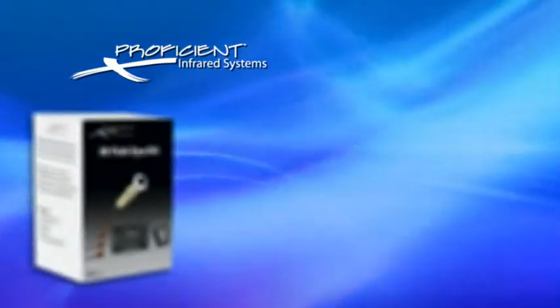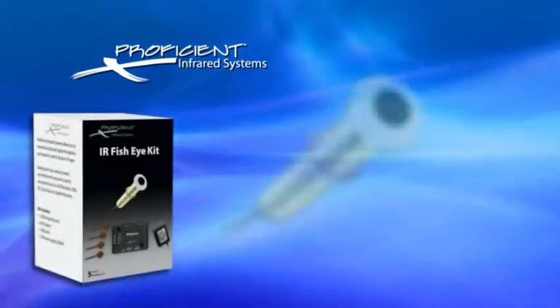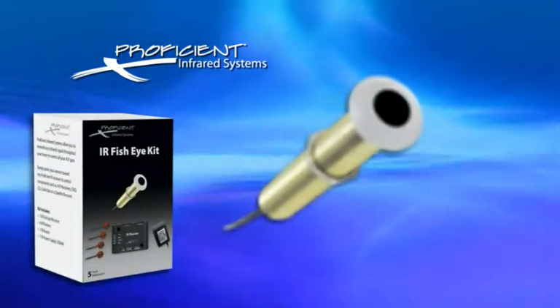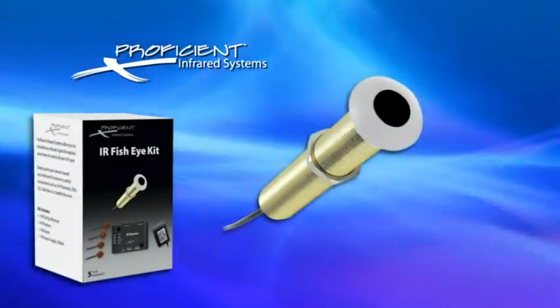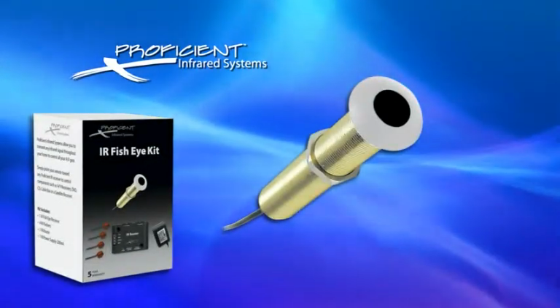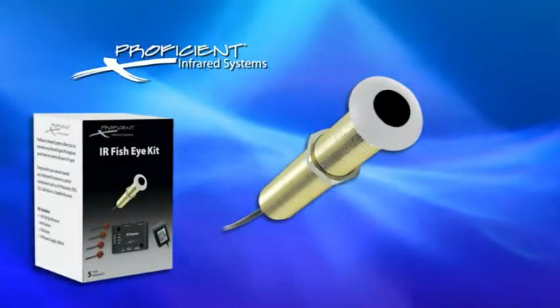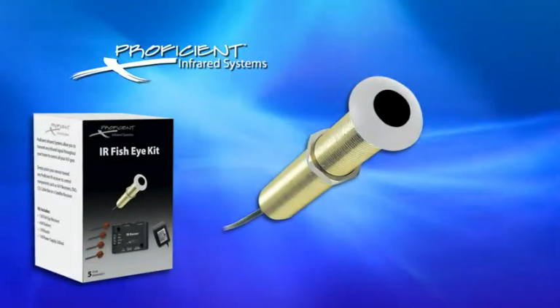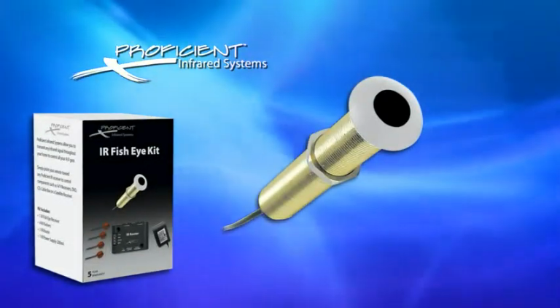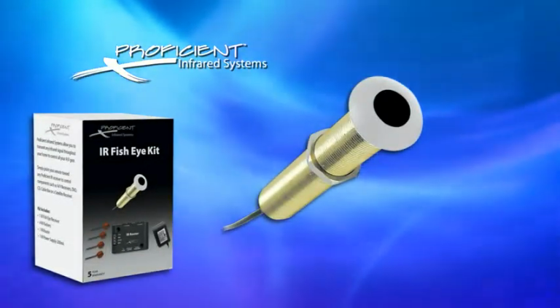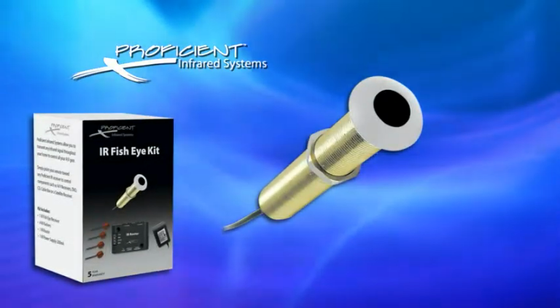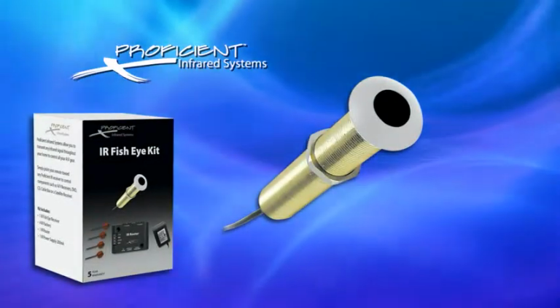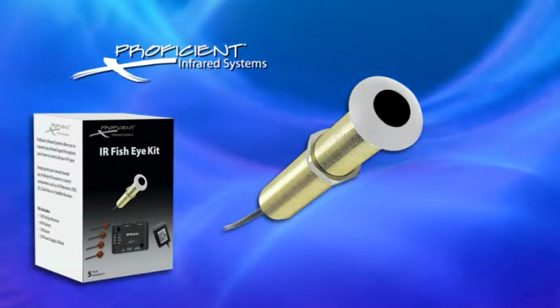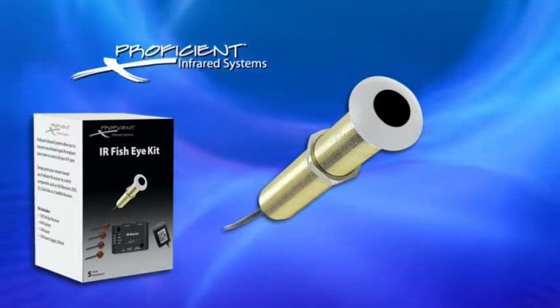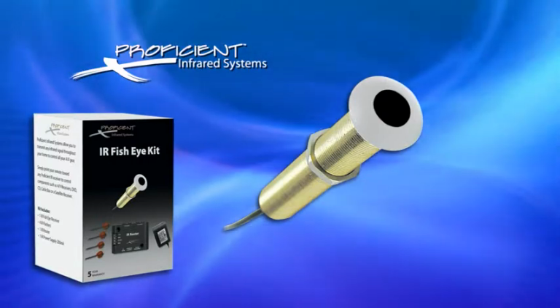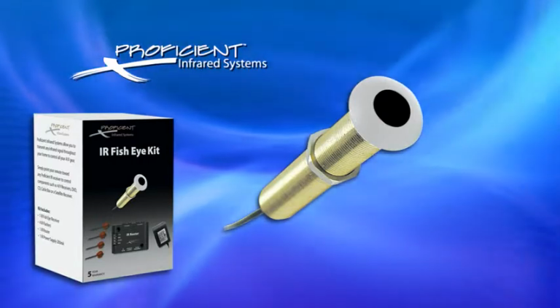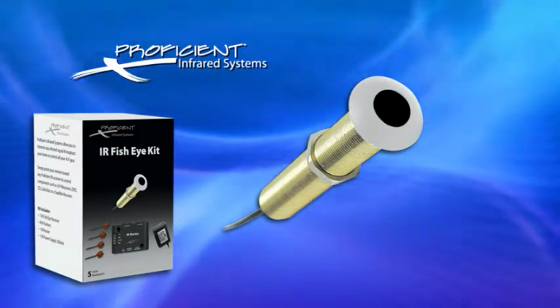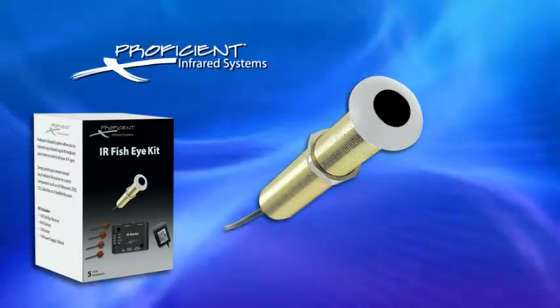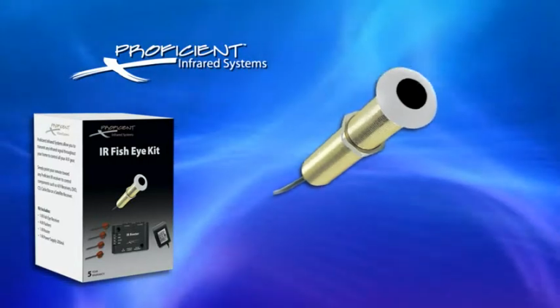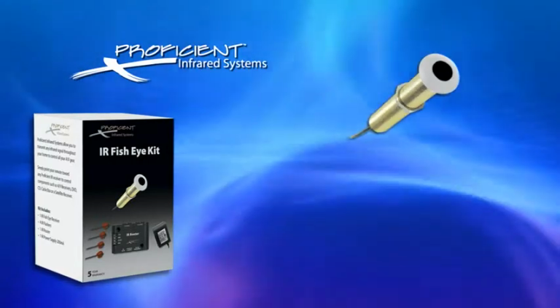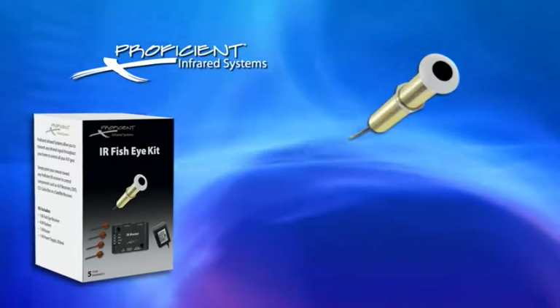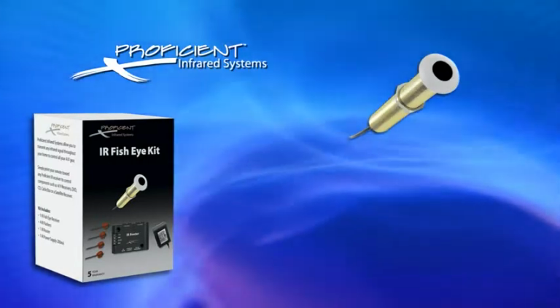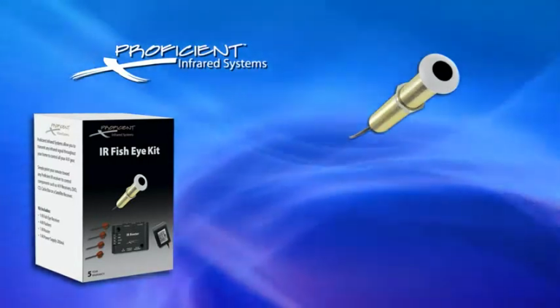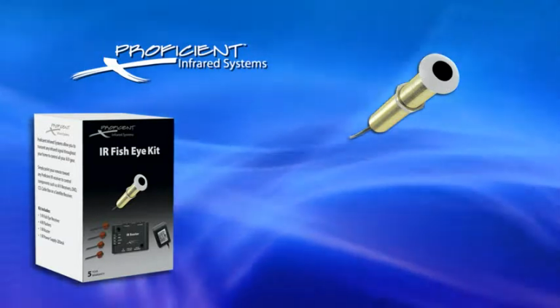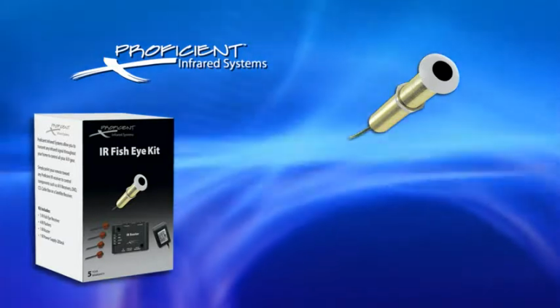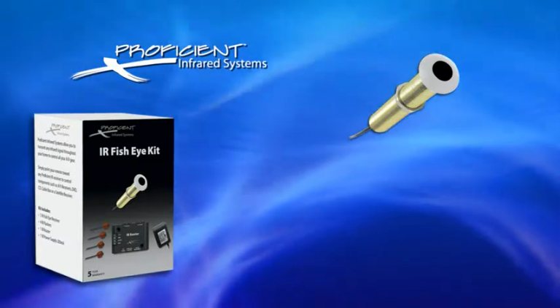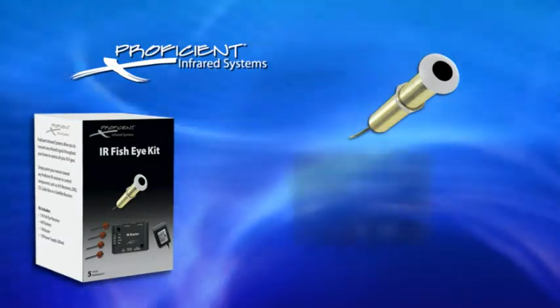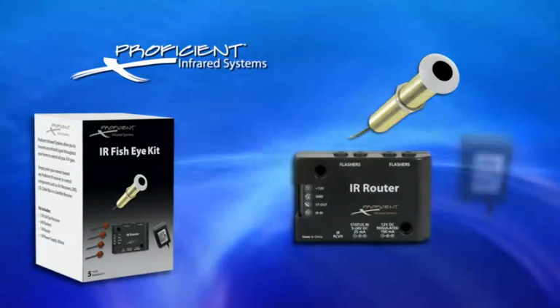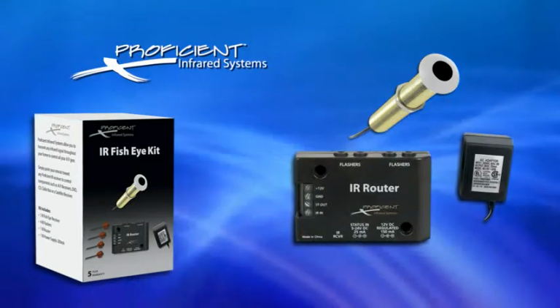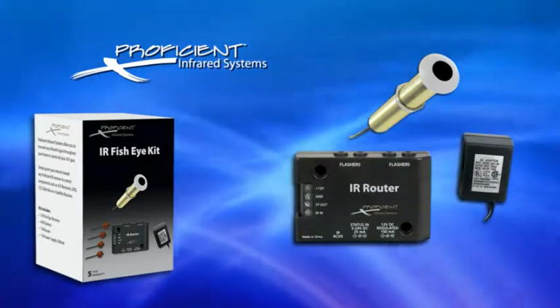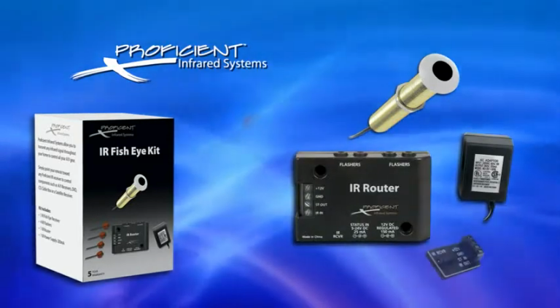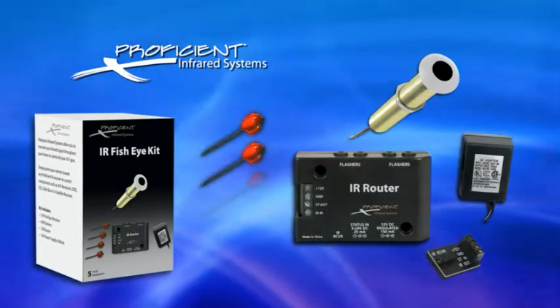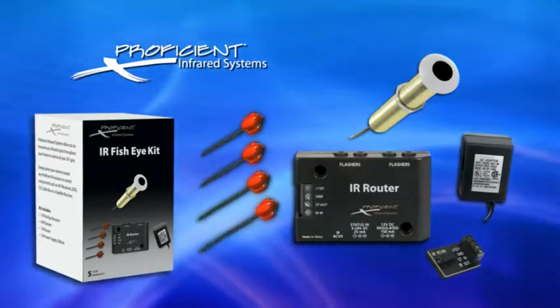If the stealth look is your deal, then the IR Fisheye Kit is the package. The Fisheye Kit can be easily installed in walls or cabinets, so all that's seen is the eye. This kit comes with the Fisheye Receiver and 4 different color rings, the Router and Power Supply, IR Terminal, plus 4 flashers.